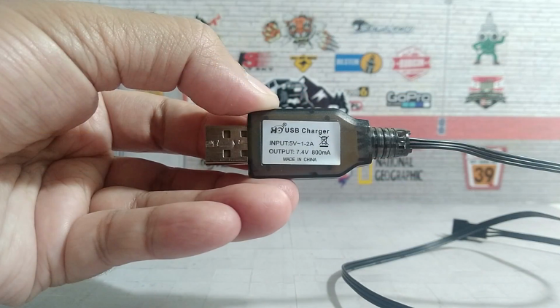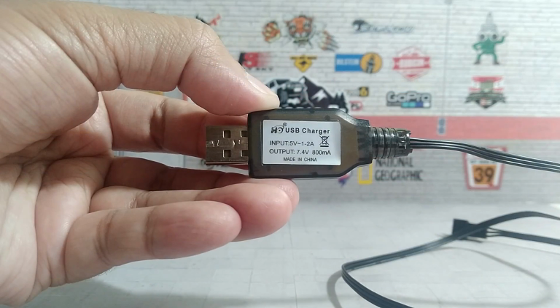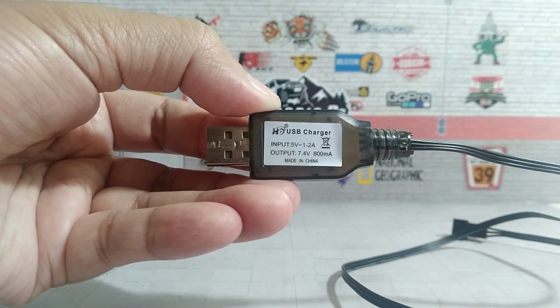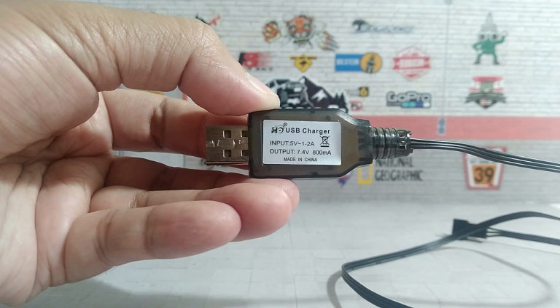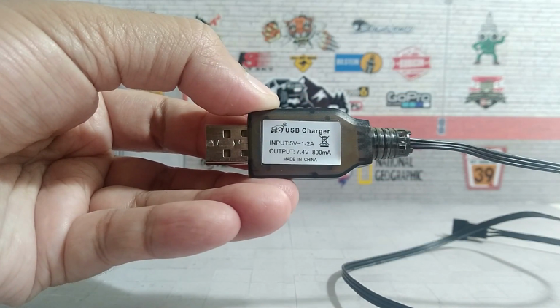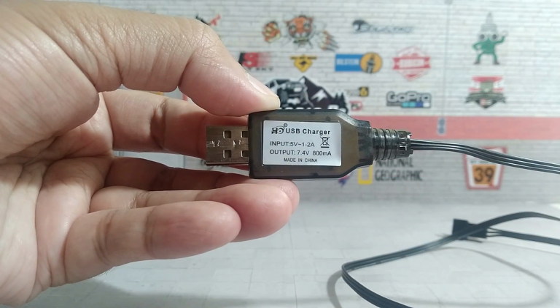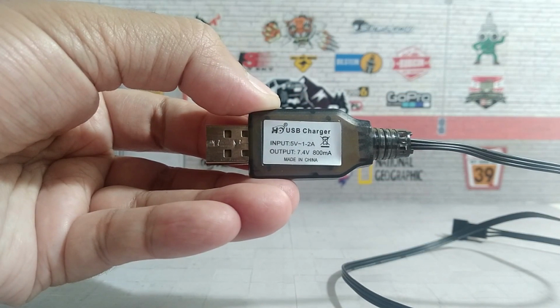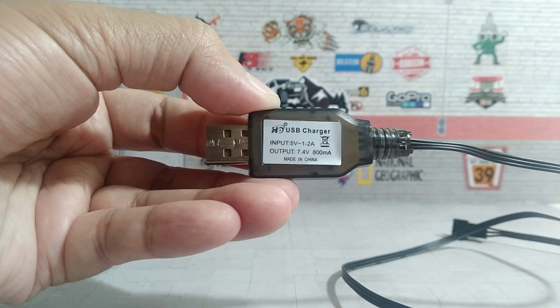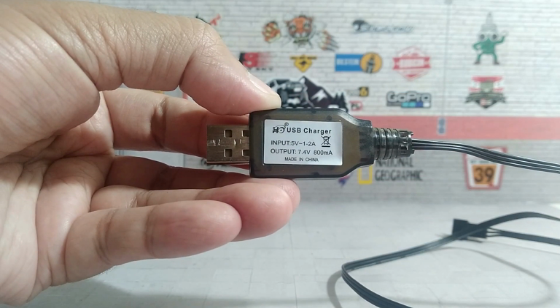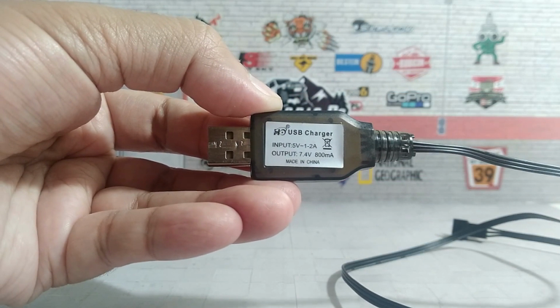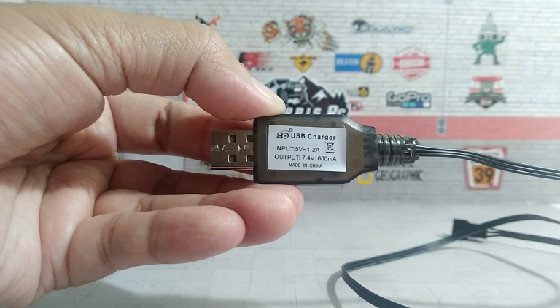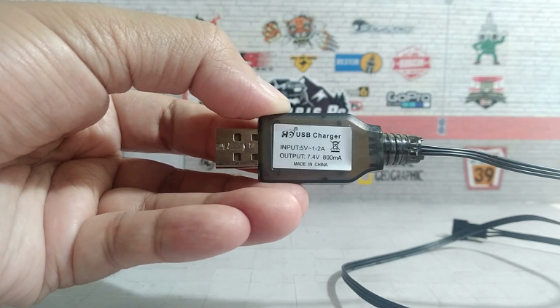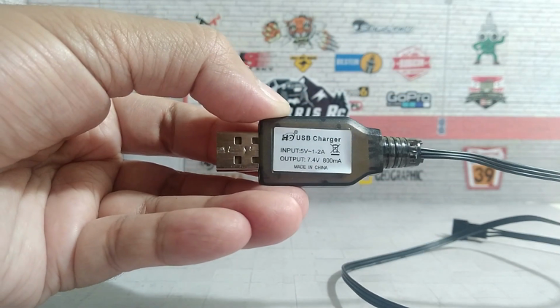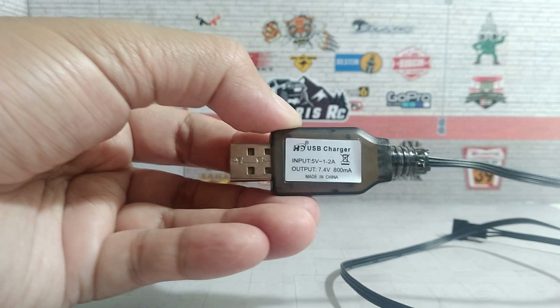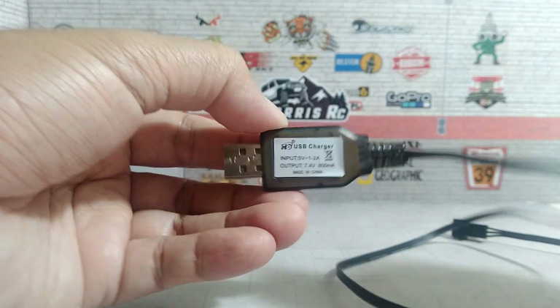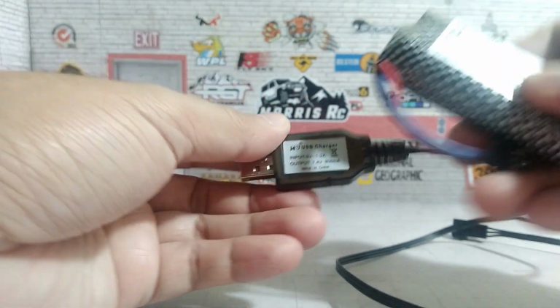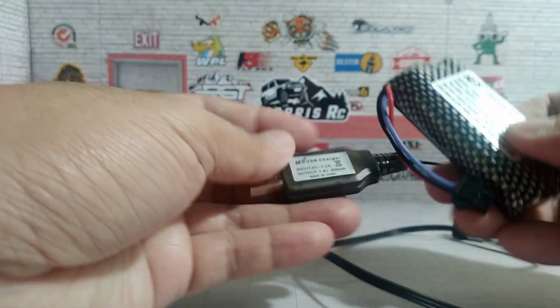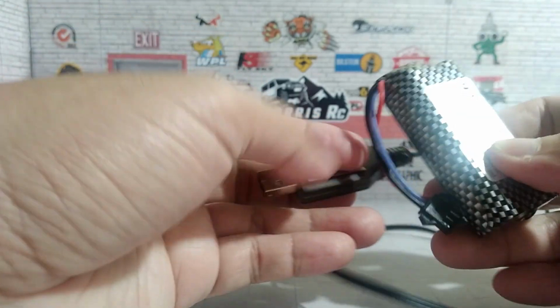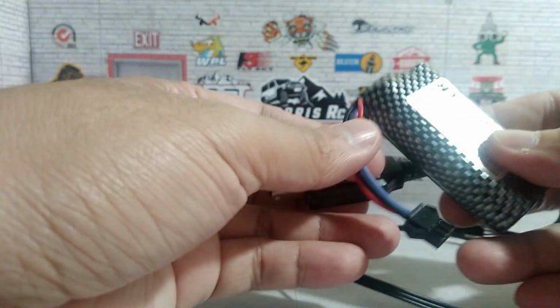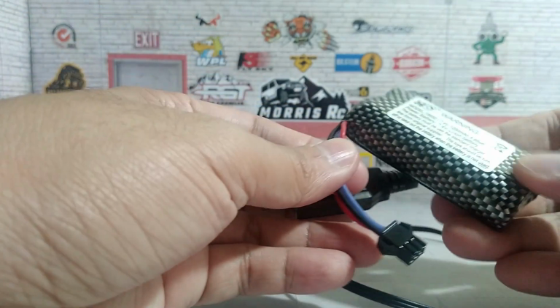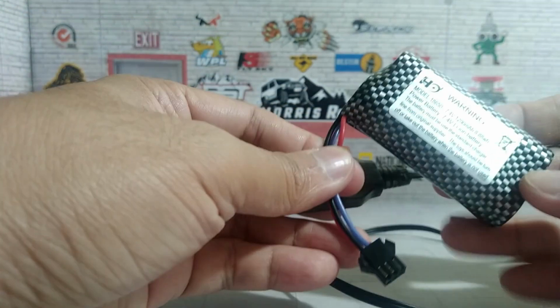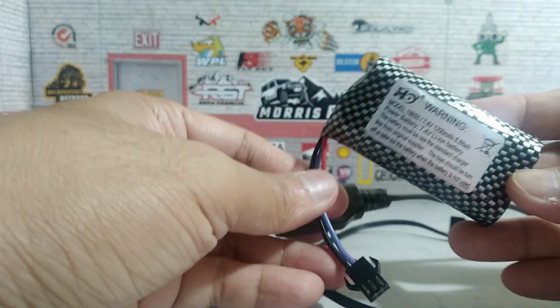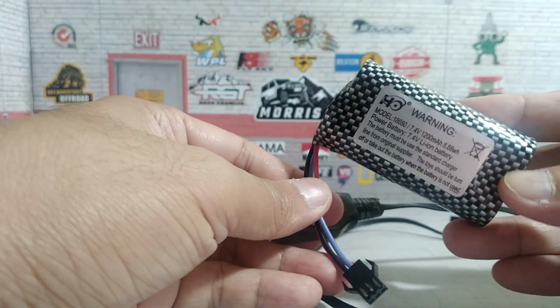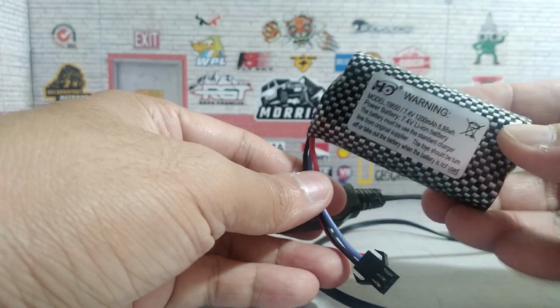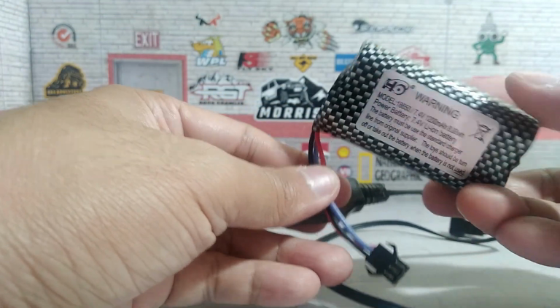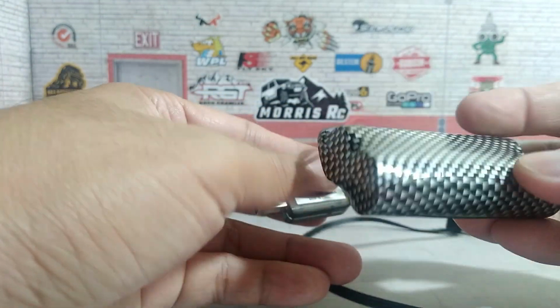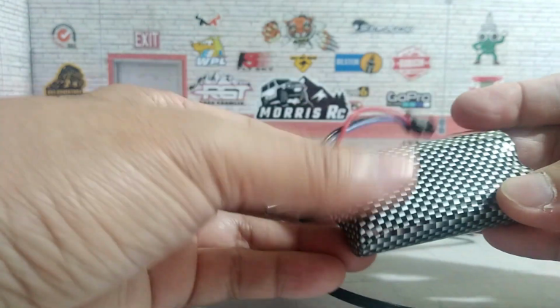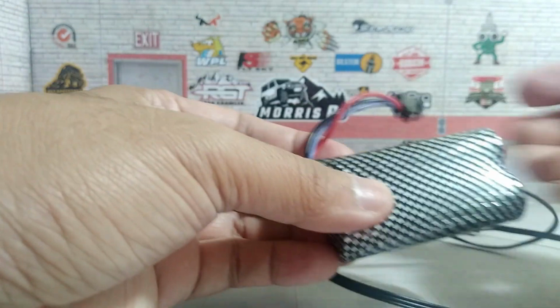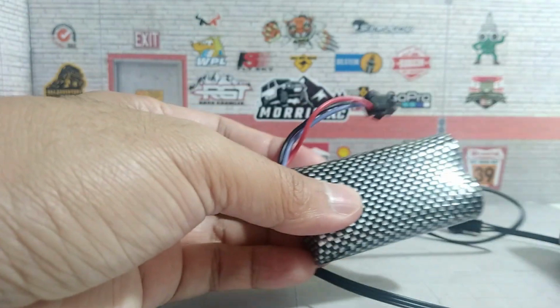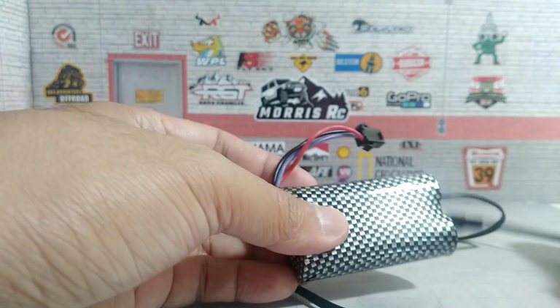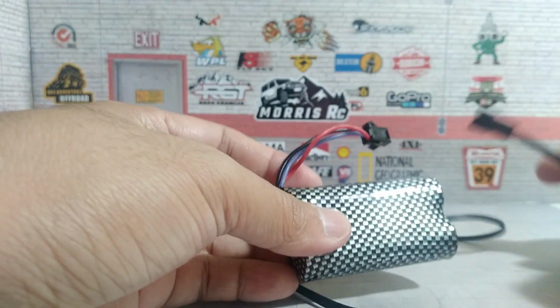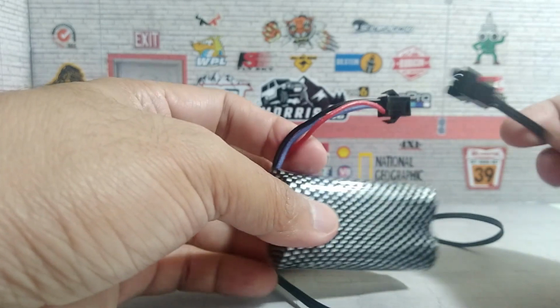This is the USB charger from my MN99S, and the 18650 lithium-ion battery pack included from the RTR.